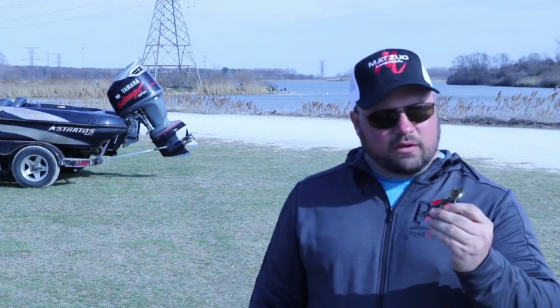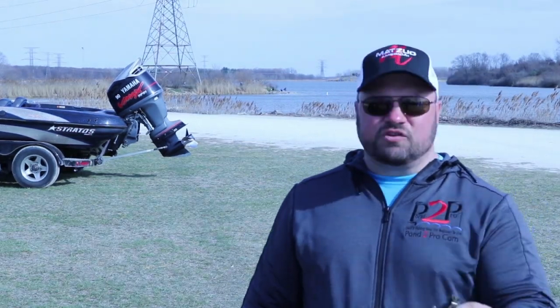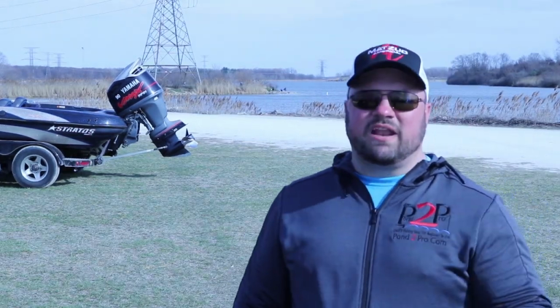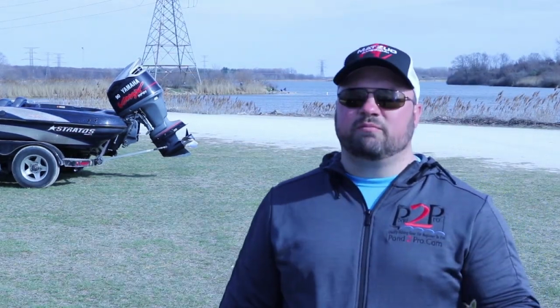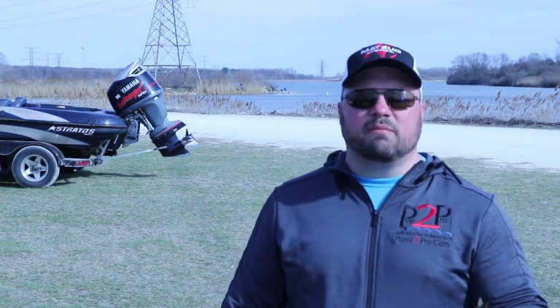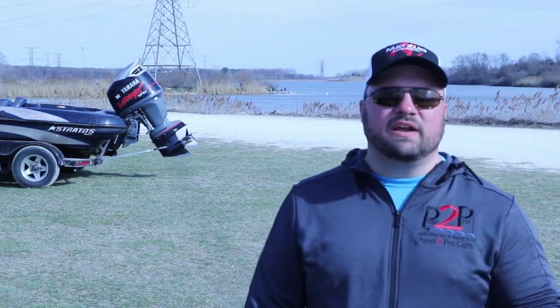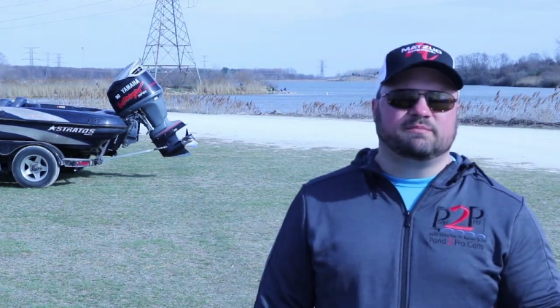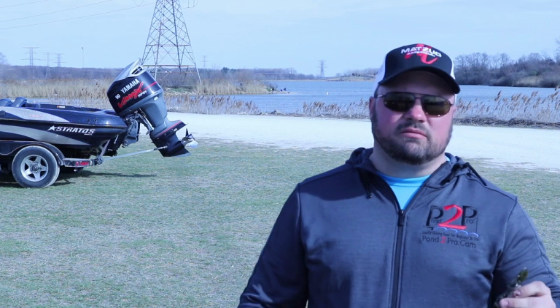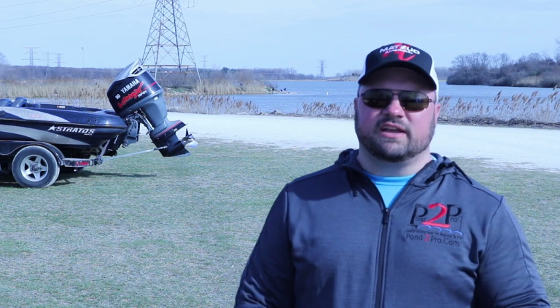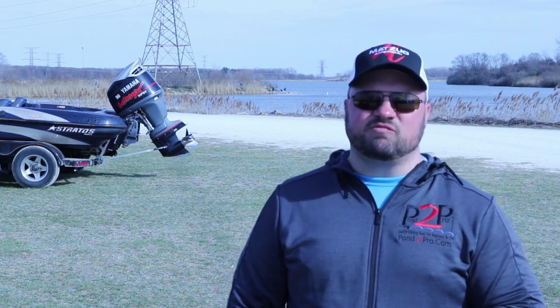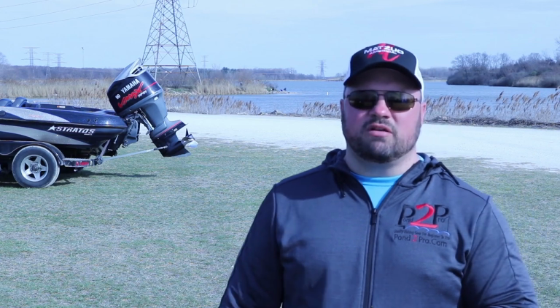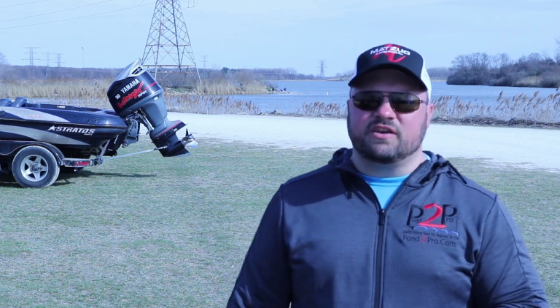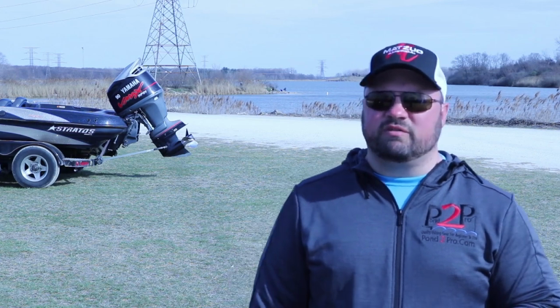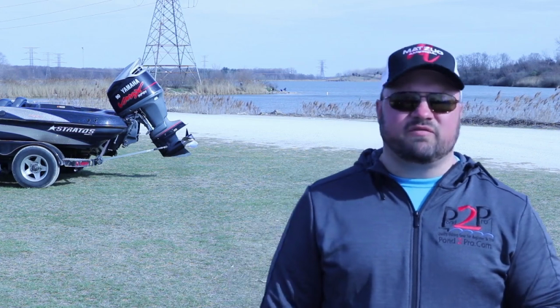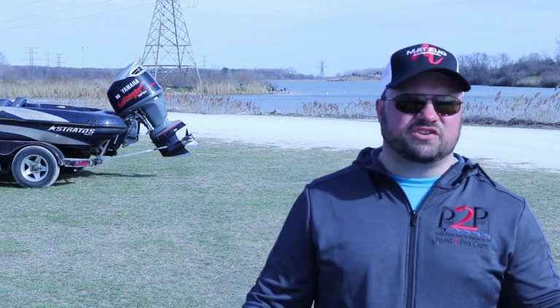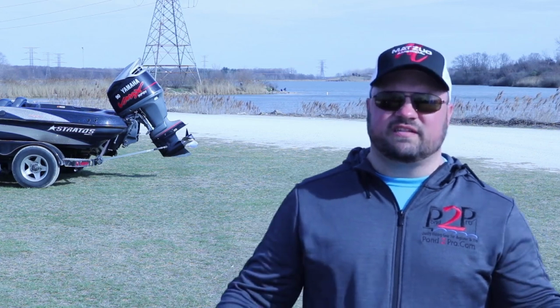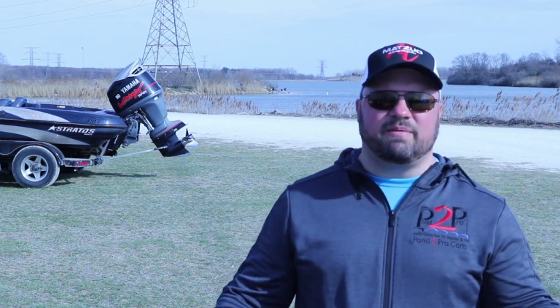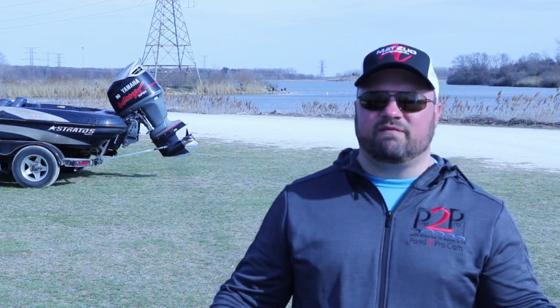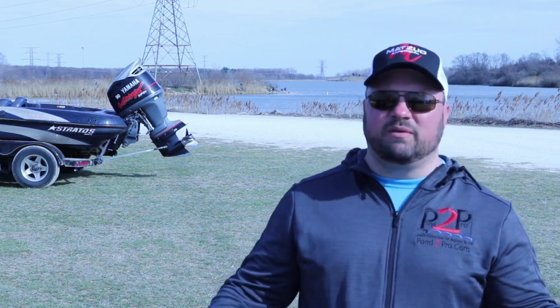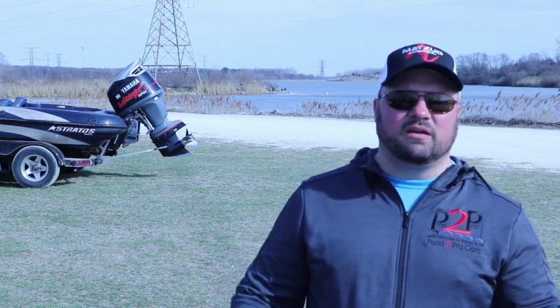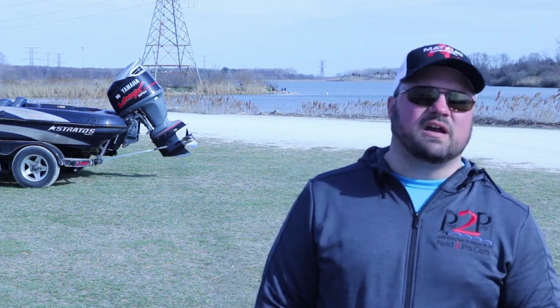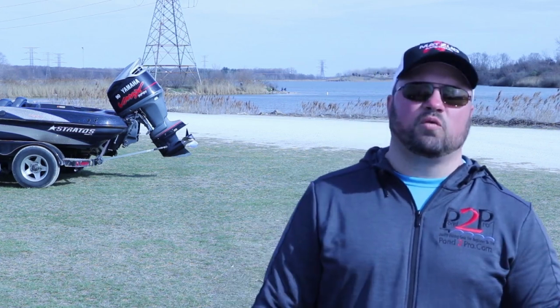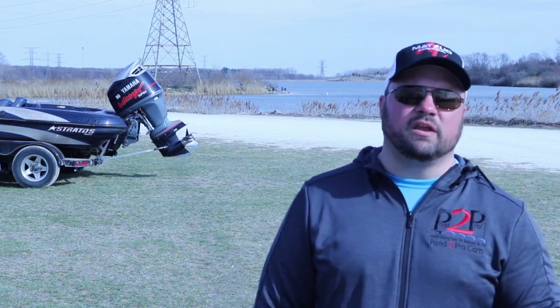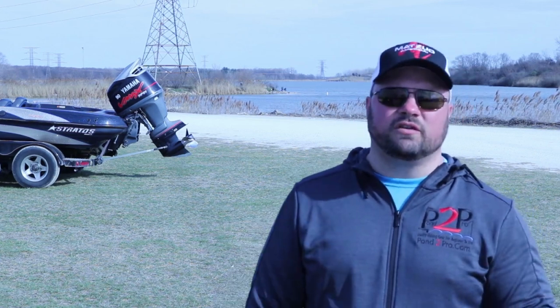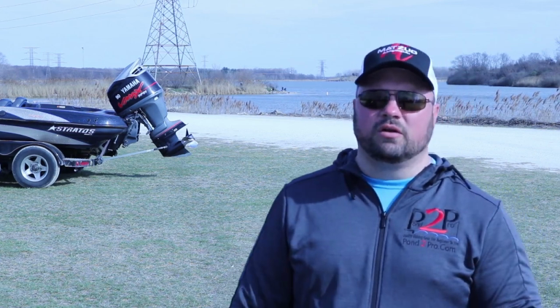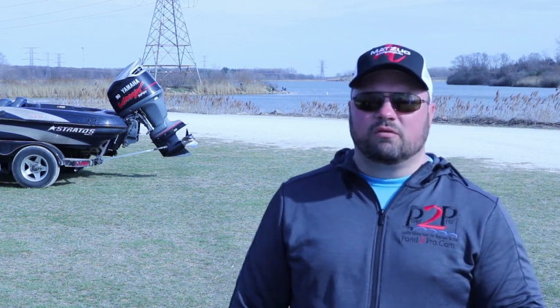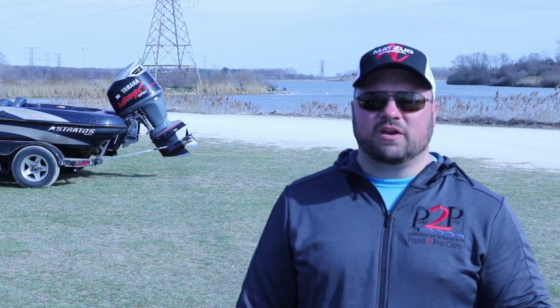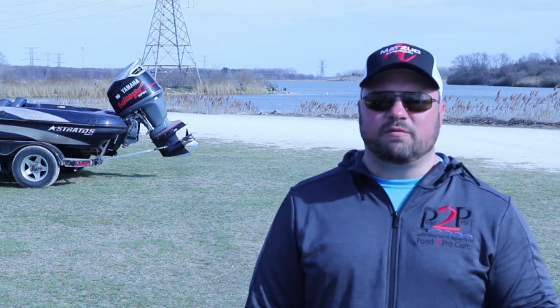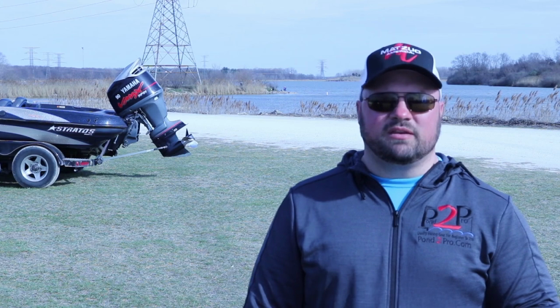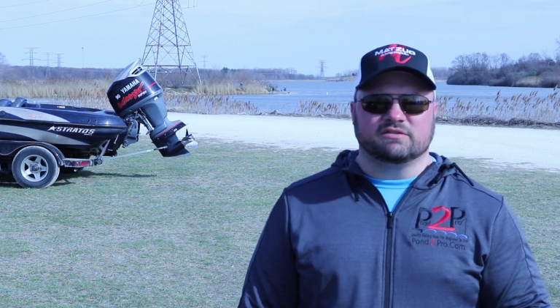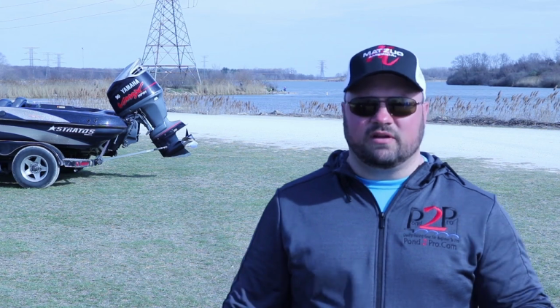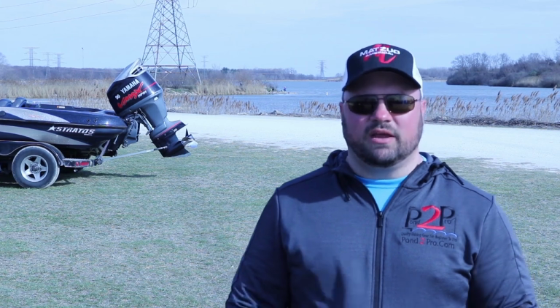We wish we had a few bigger bites, but we did catch some quality fish. I believe we finished in the top half, maybe in the top 20, so we're pretty happy with the day. It was a fun day.